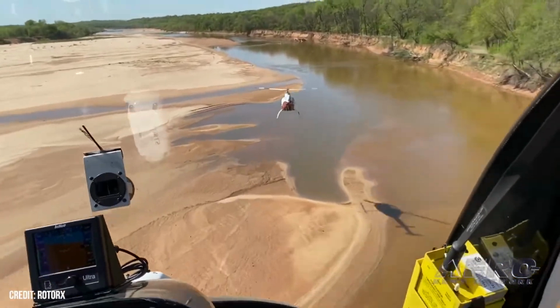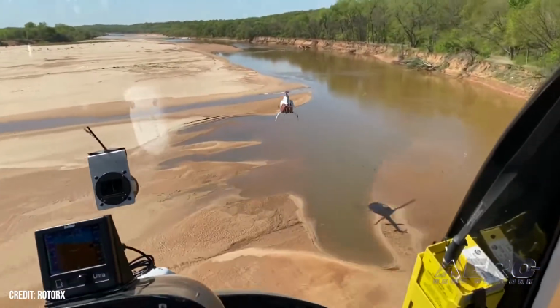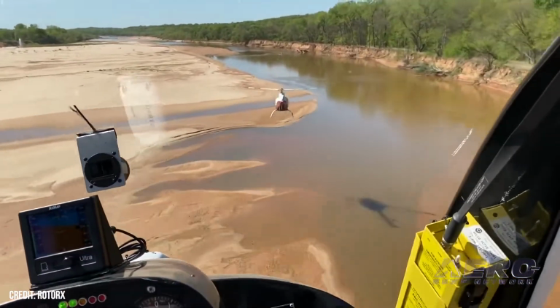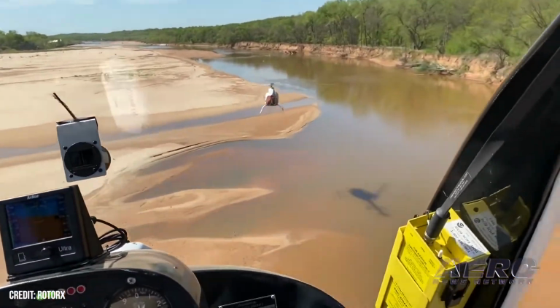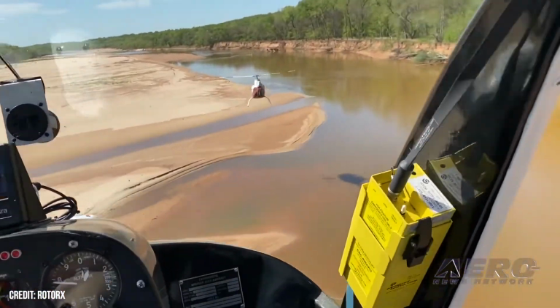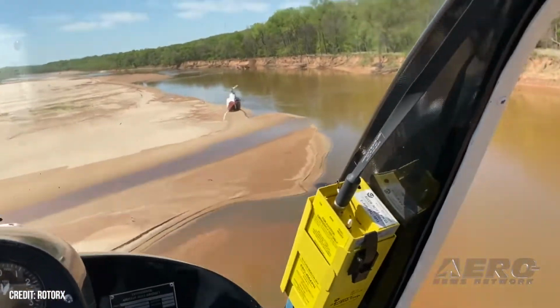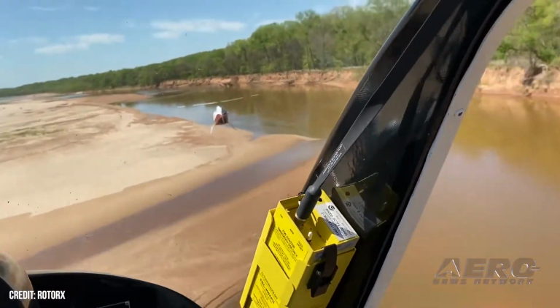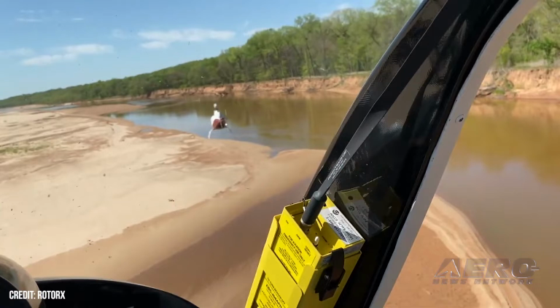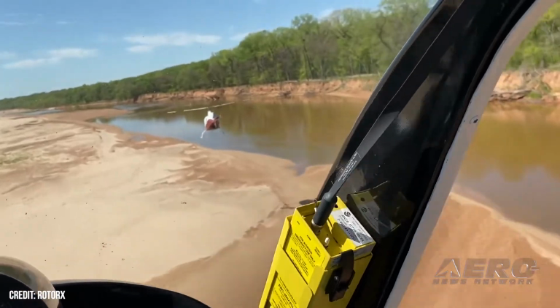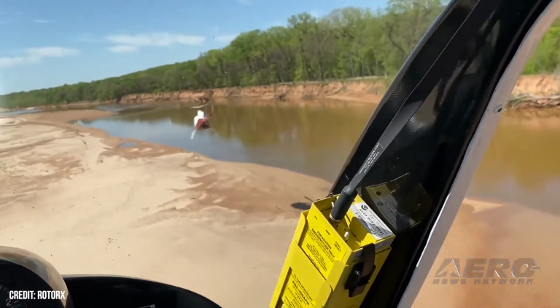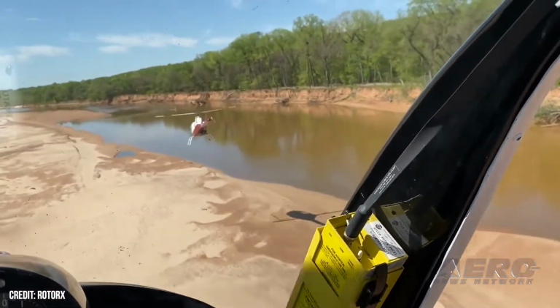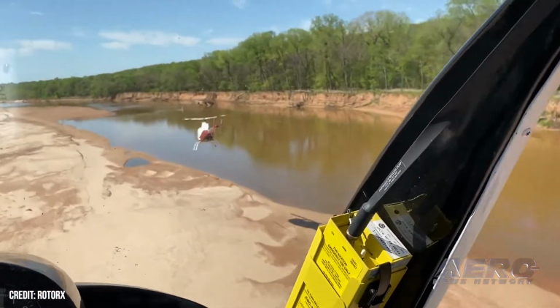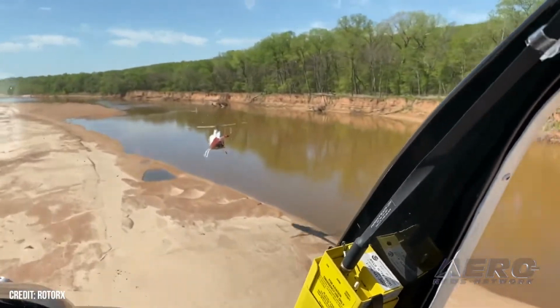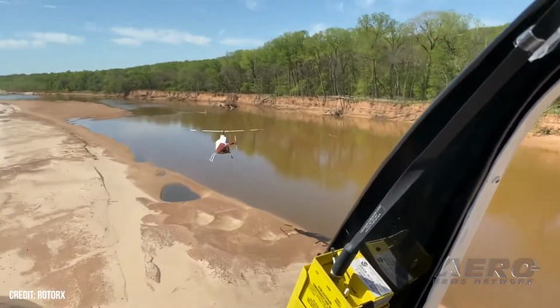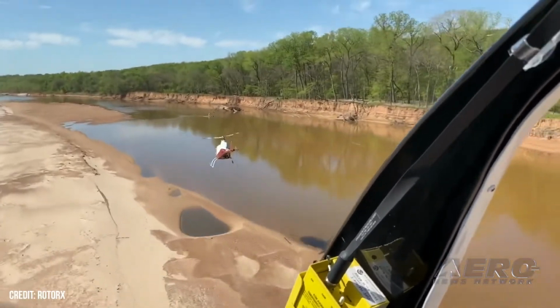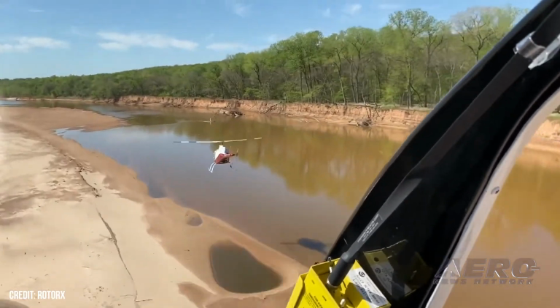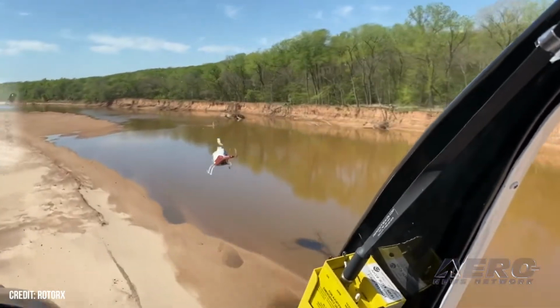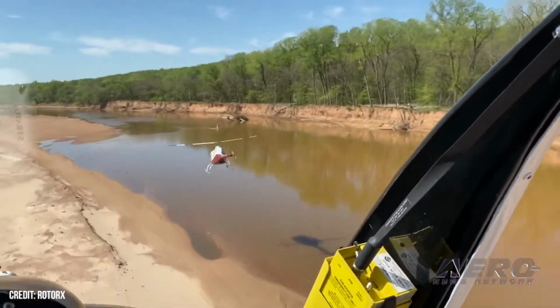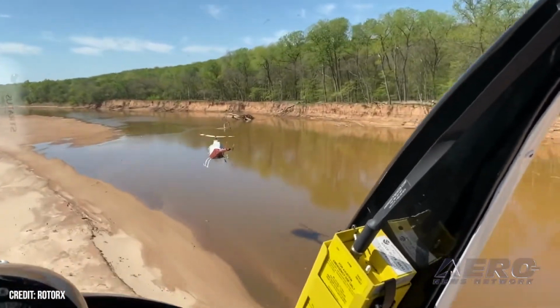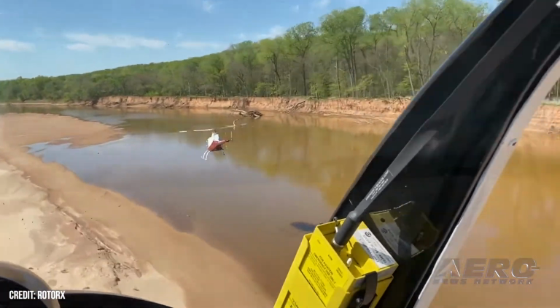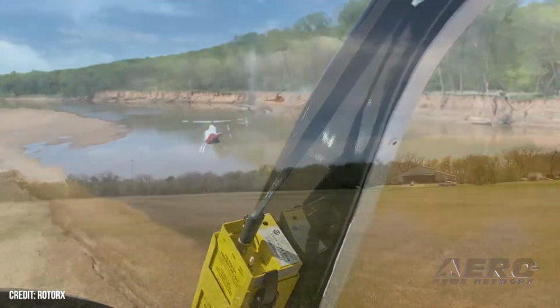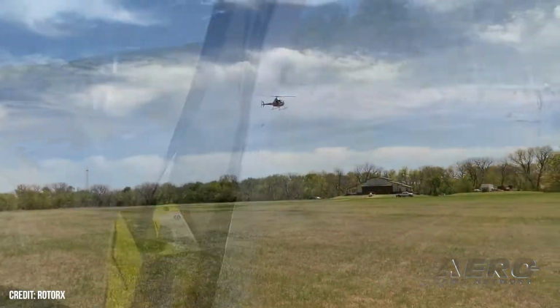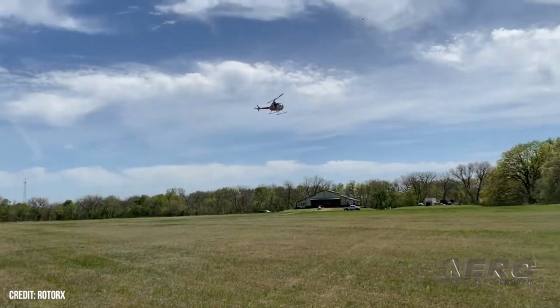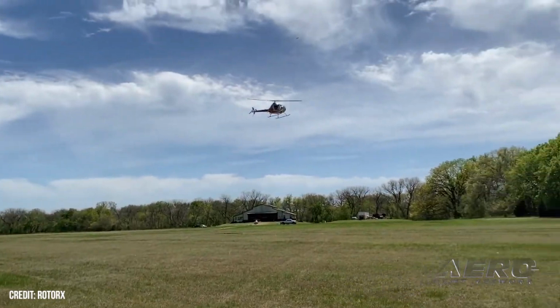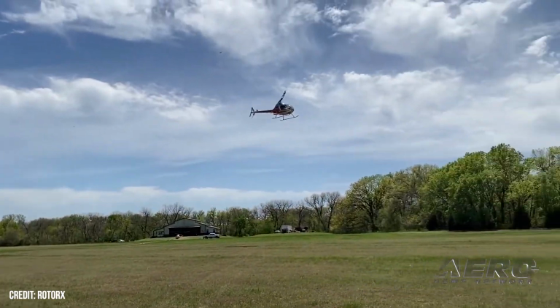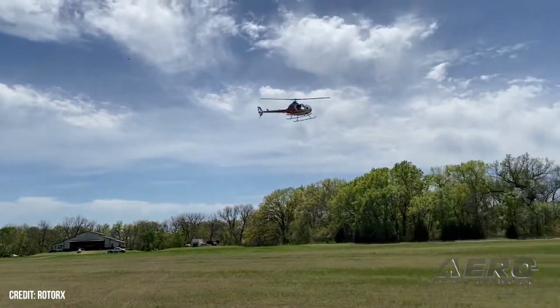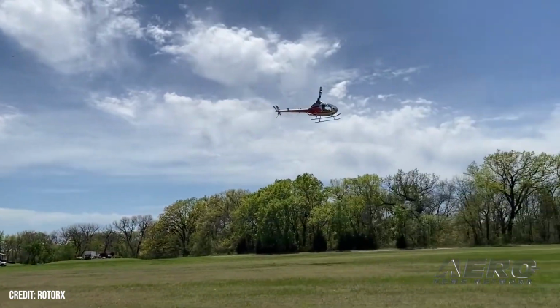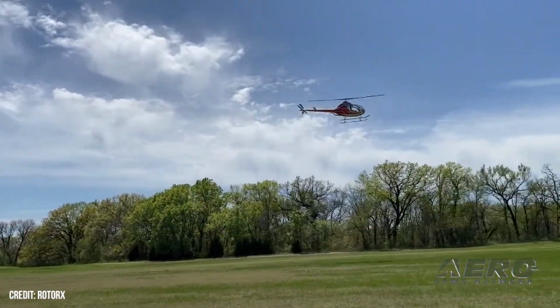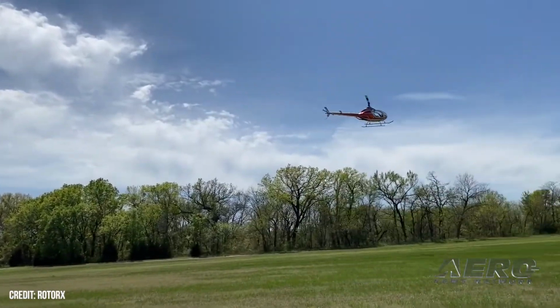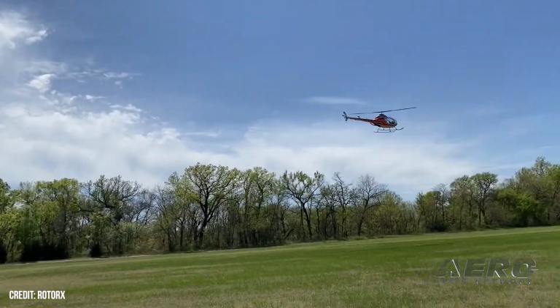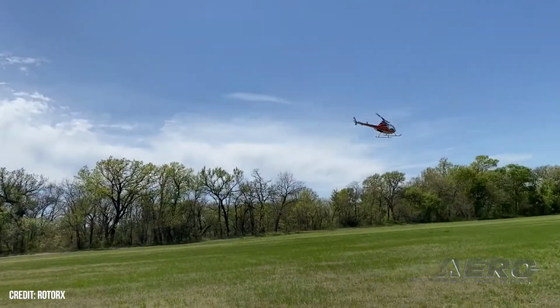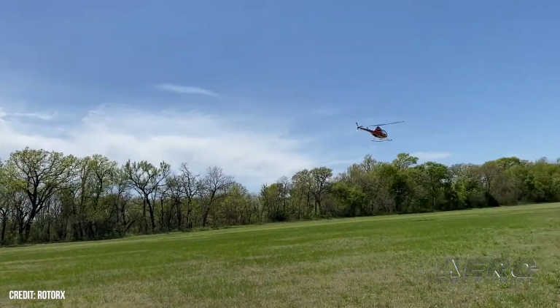We now have a governor option, which makes flying much easier and nicer, an extended fuel range tank that doubles your range, a light package, and the general specs are about the same.